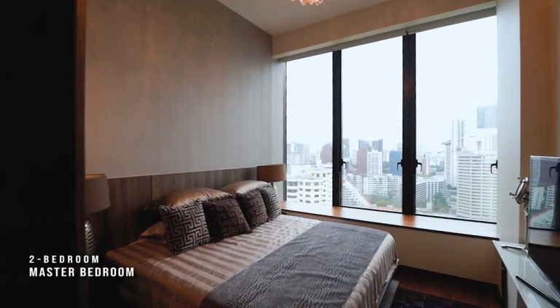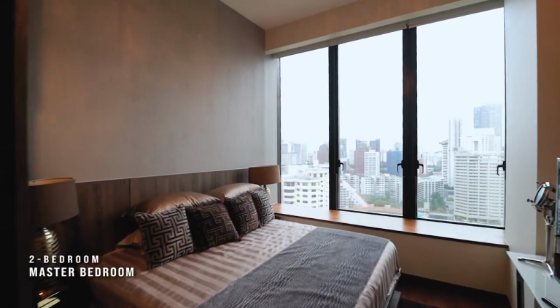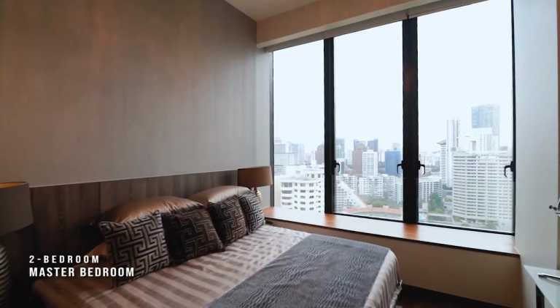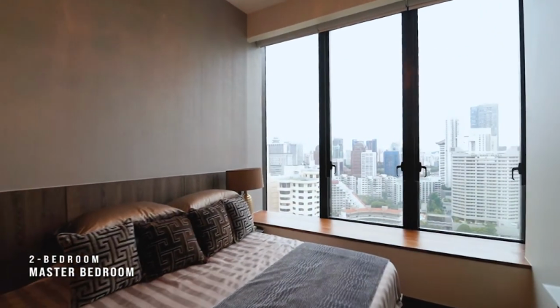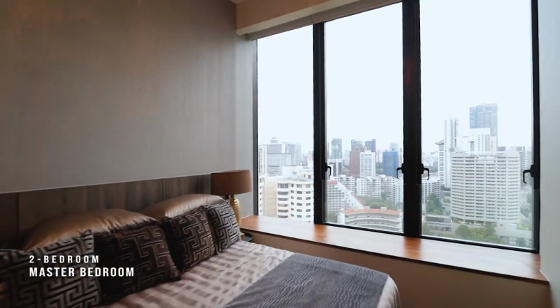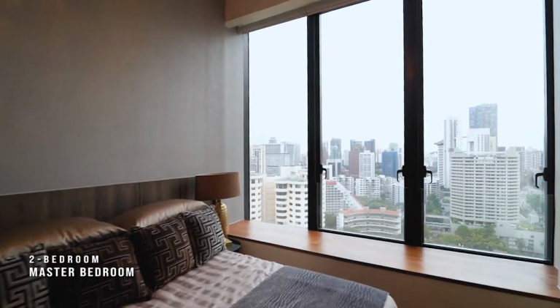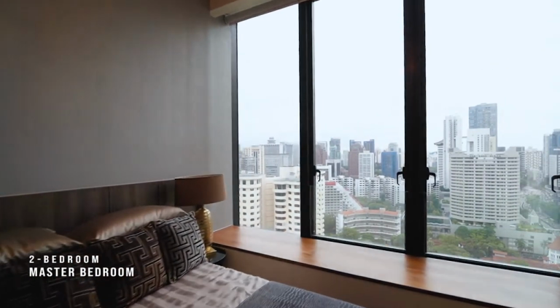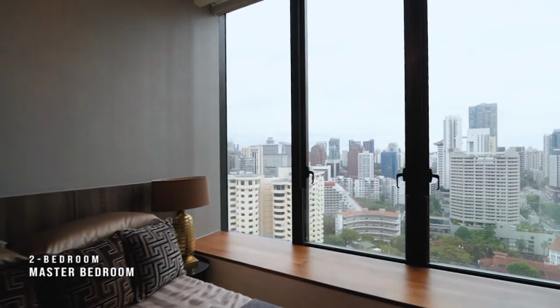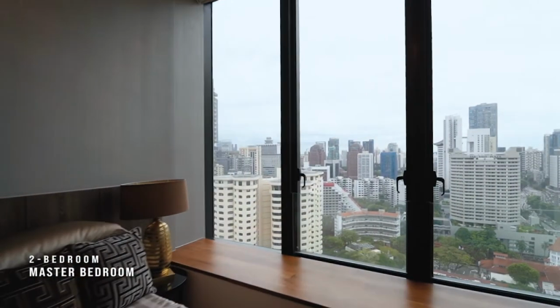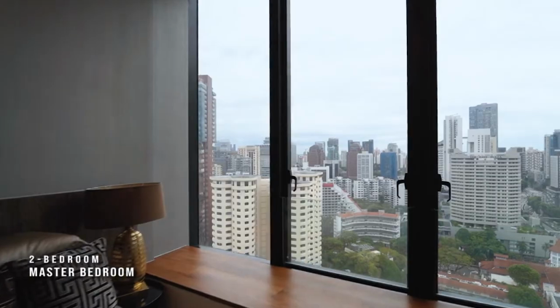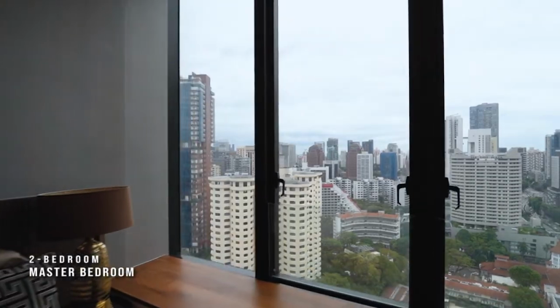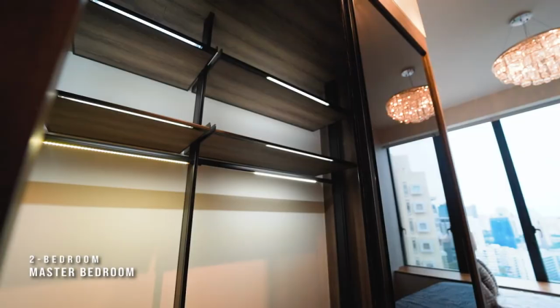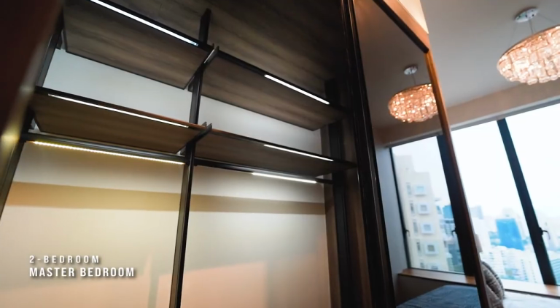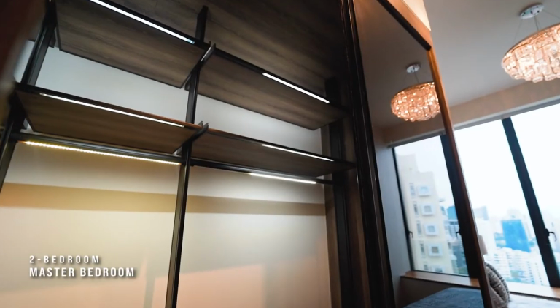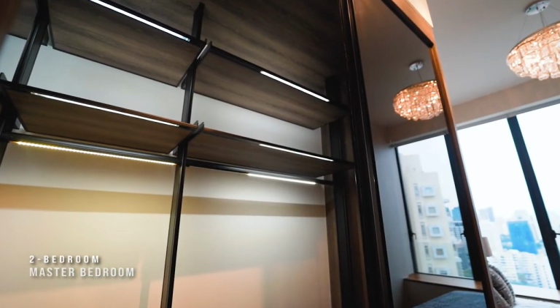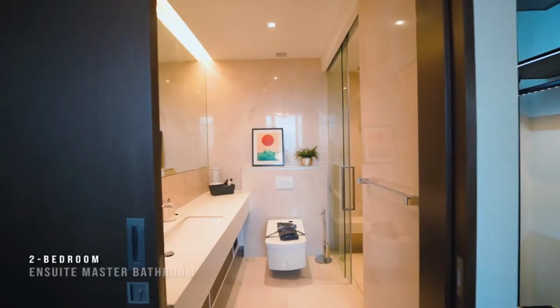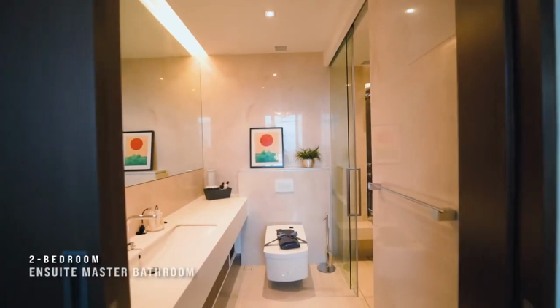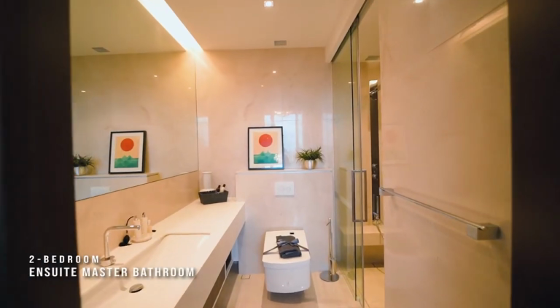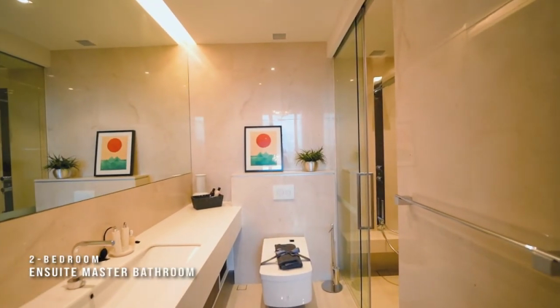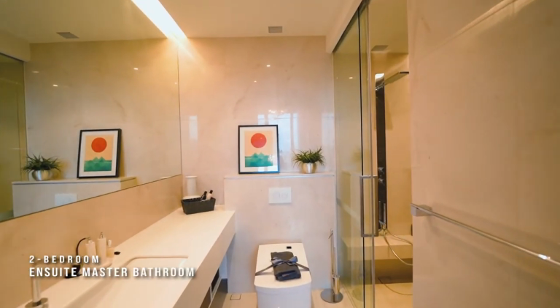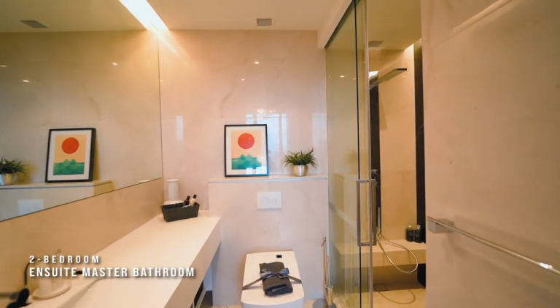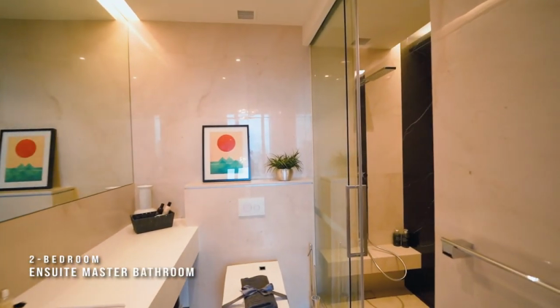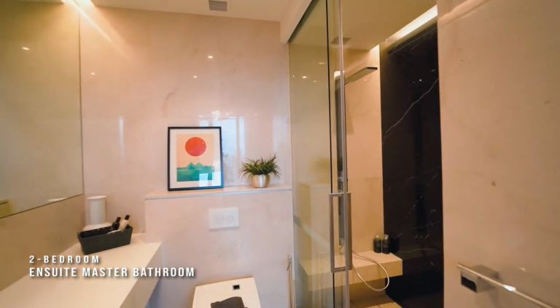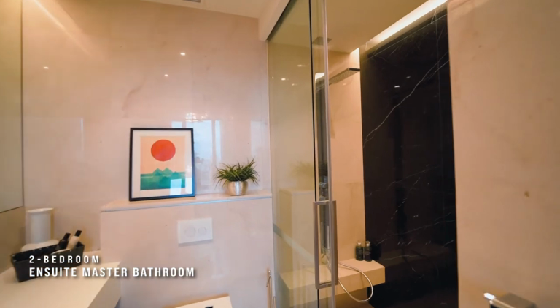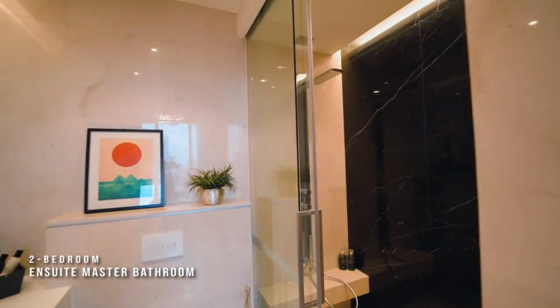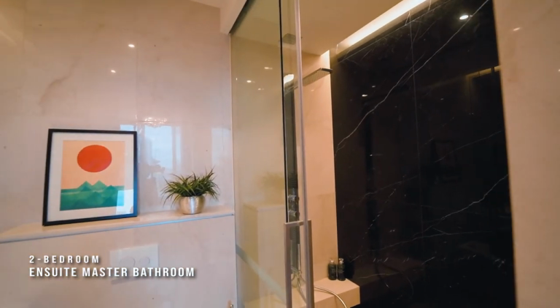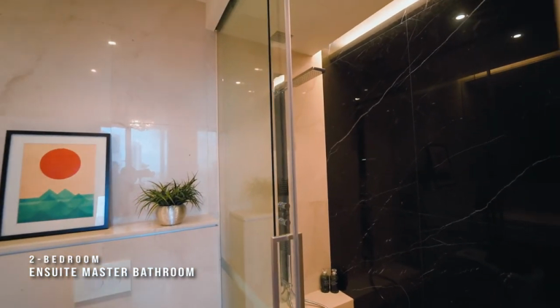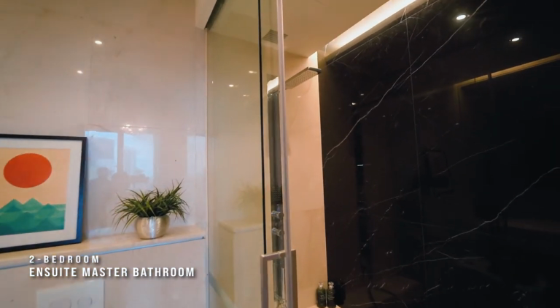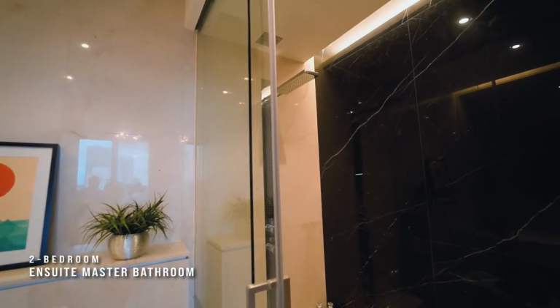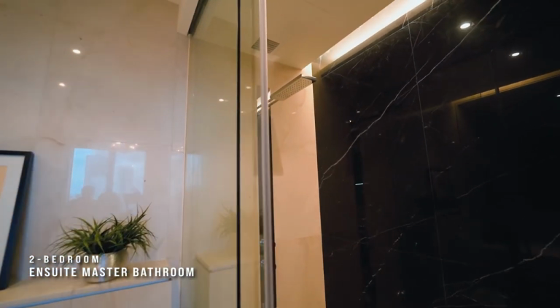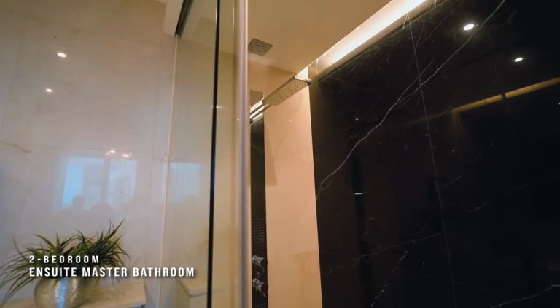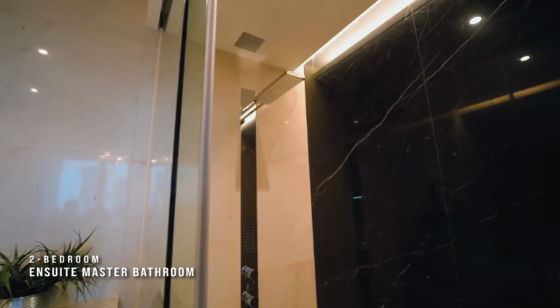Residents can enjoy unblocked views from the master room, which comes with a wardrobe and an ensuite bathroom fitted with a rain shower and regular shower head. See you soon!